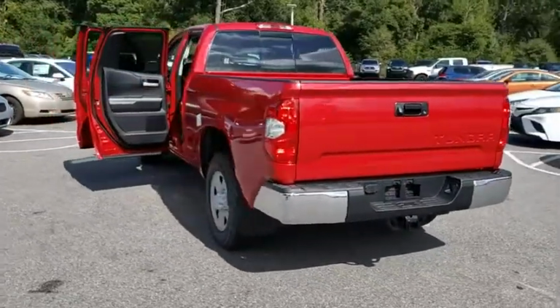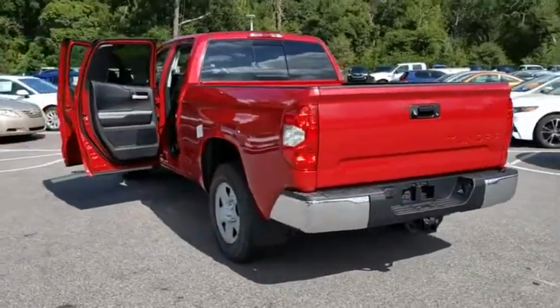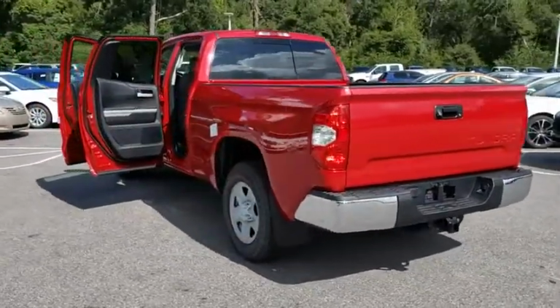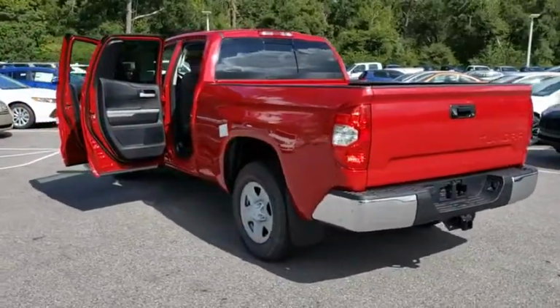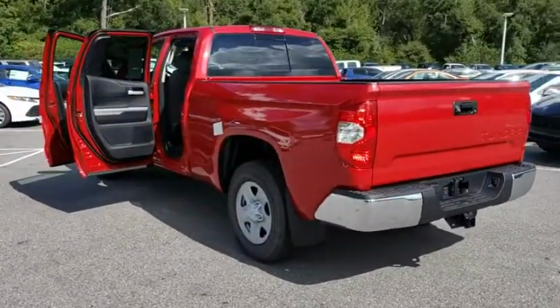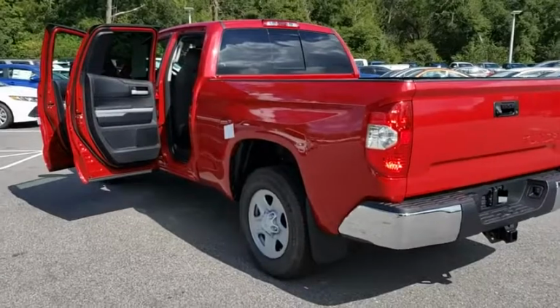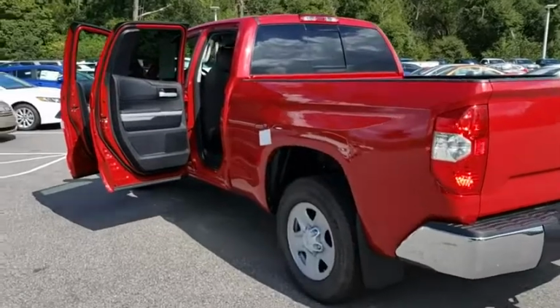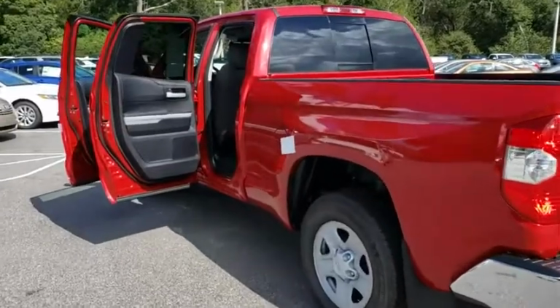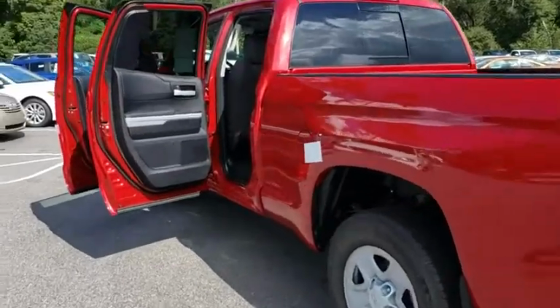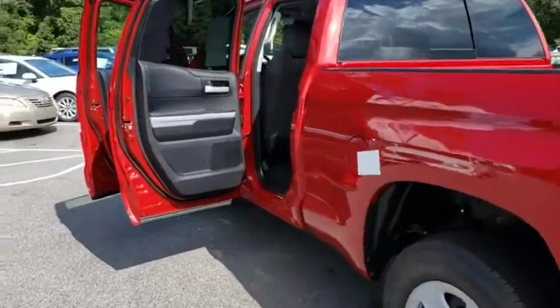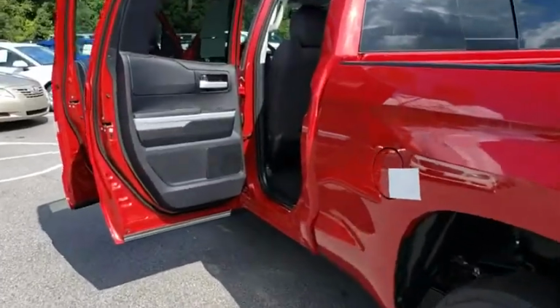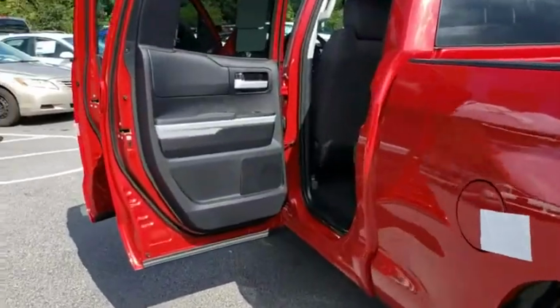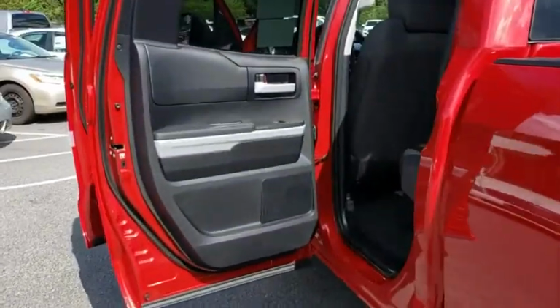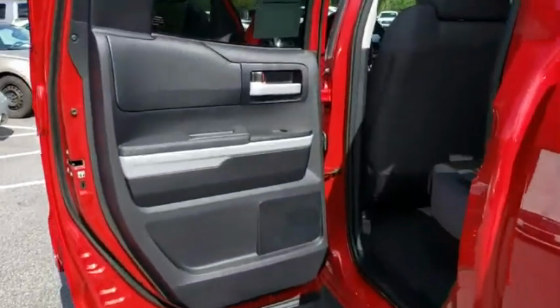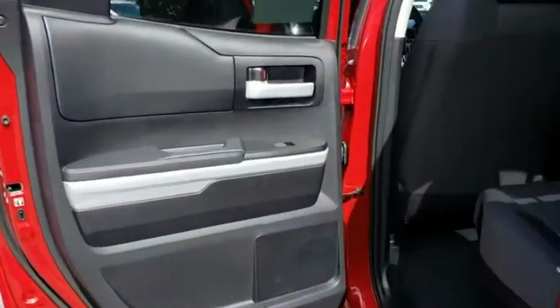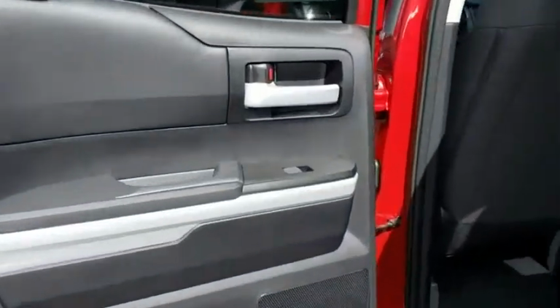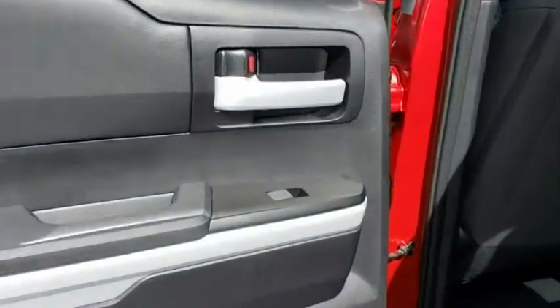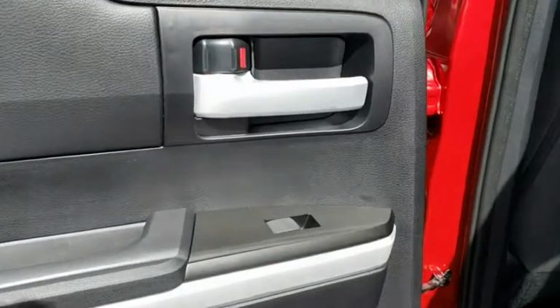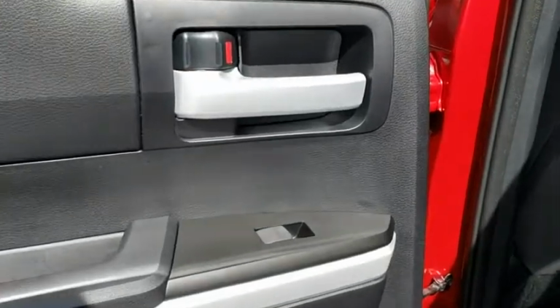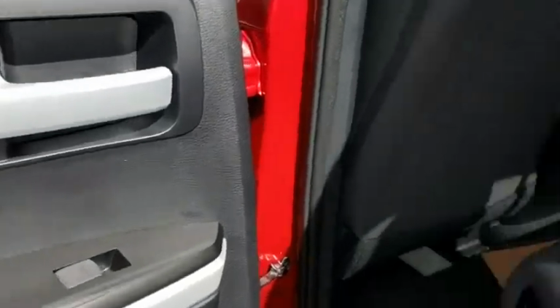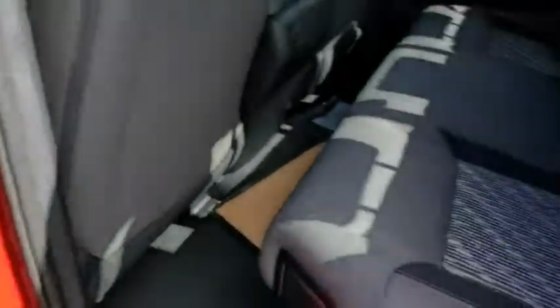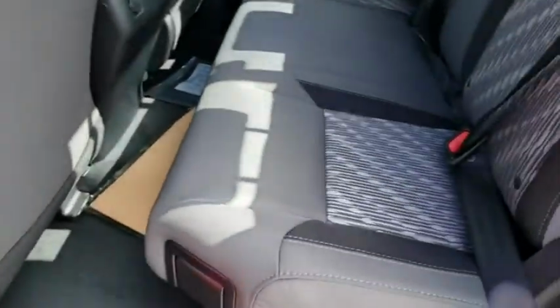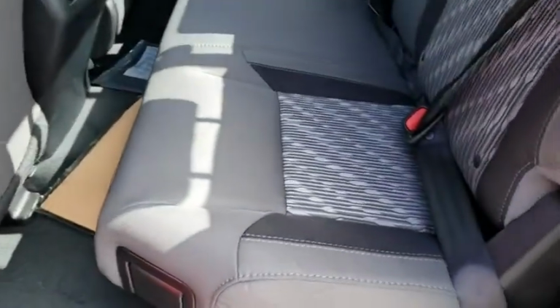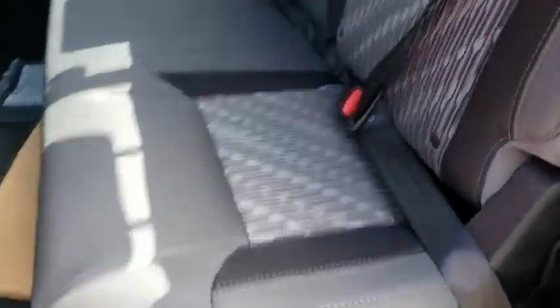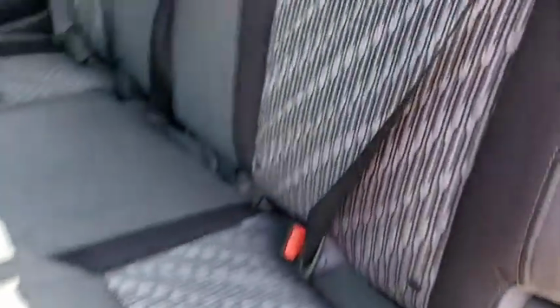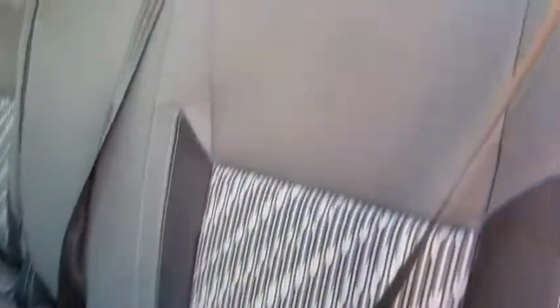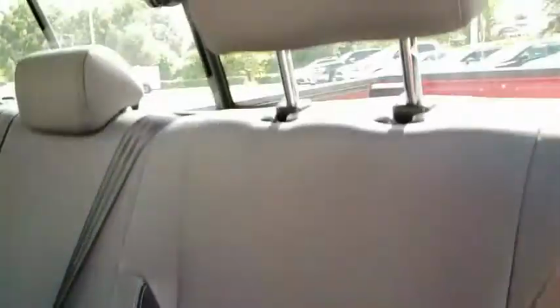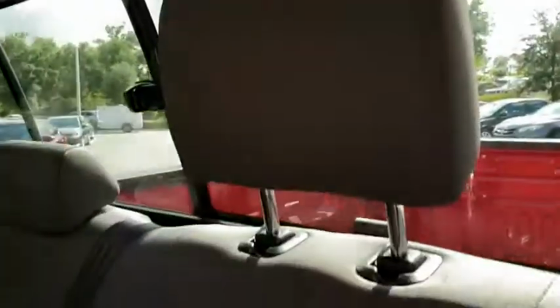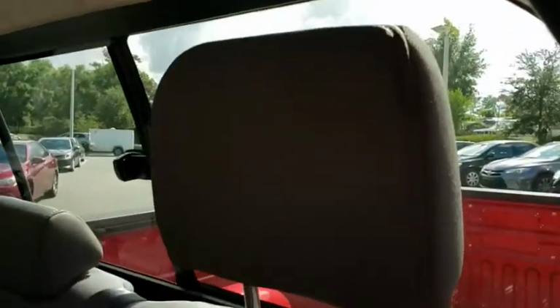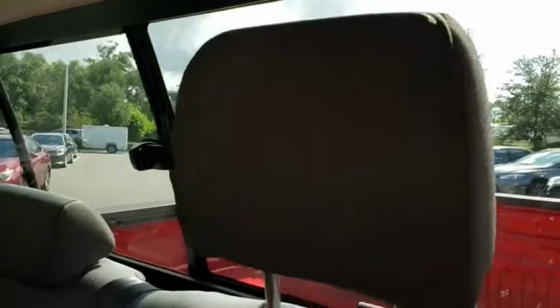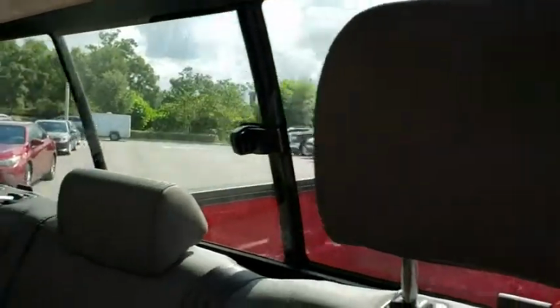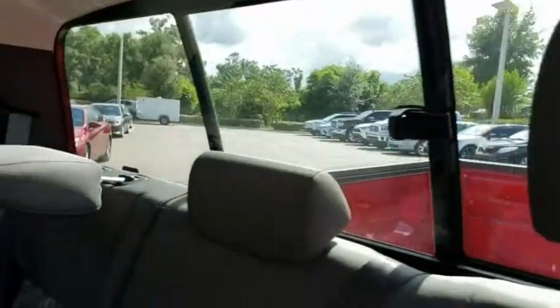Here are some of this vehicle's great options: anti-lock braking system, backup camera, keyless entry, tow hitch, lane departure warning, traction control, stability control, Bluetooth, adjustable steering wheel, power steering, cruise control.